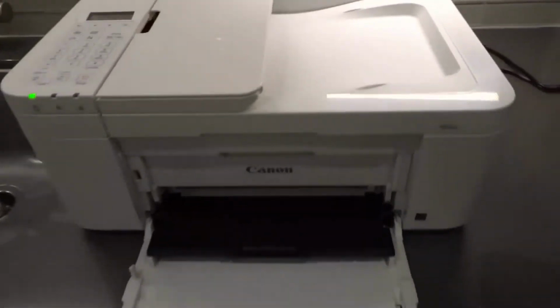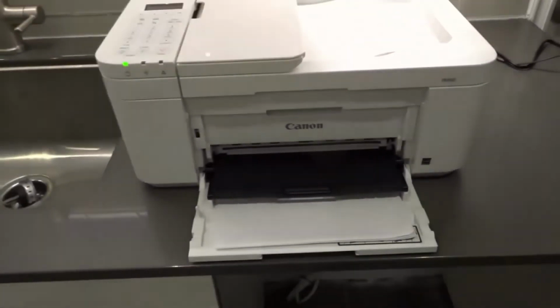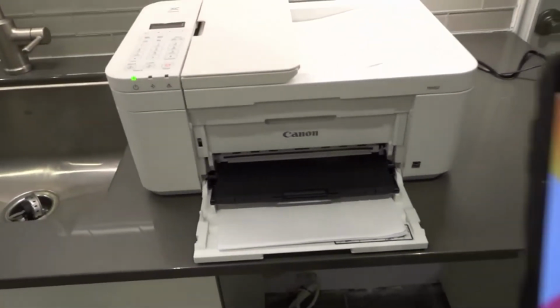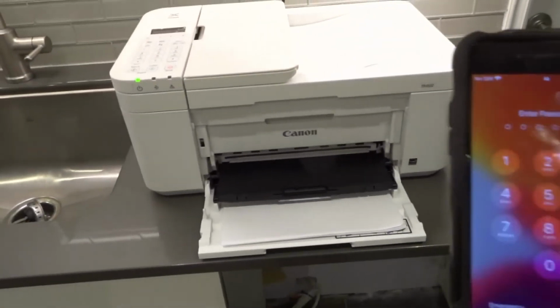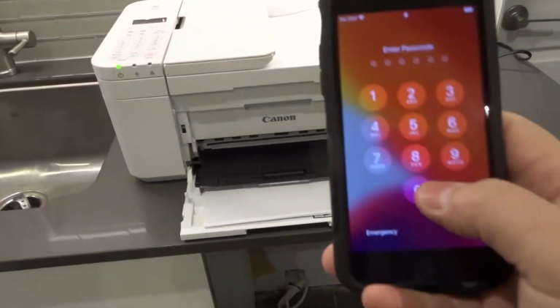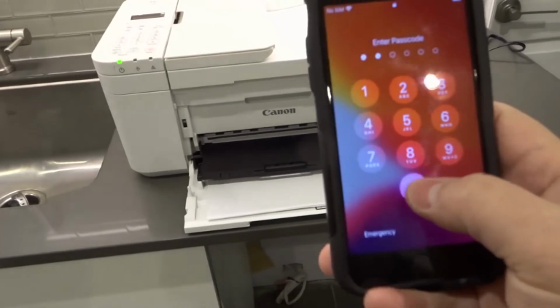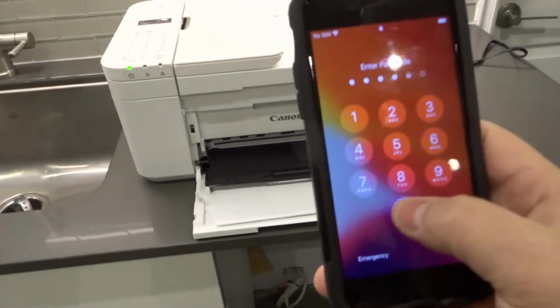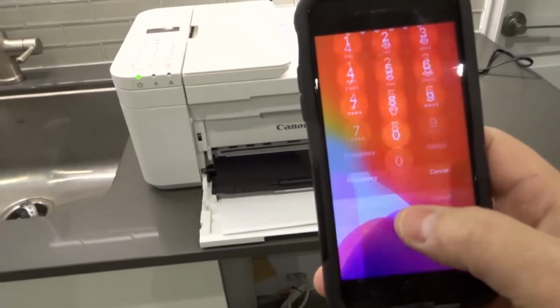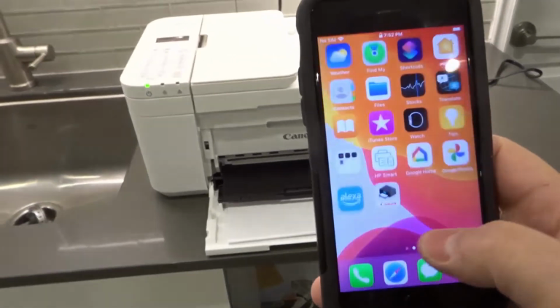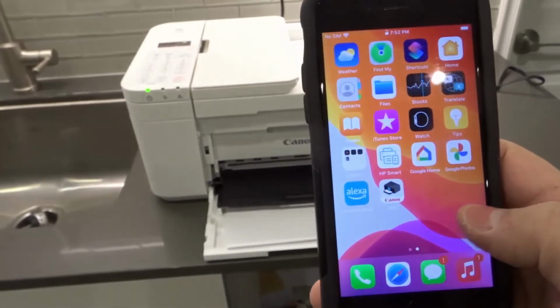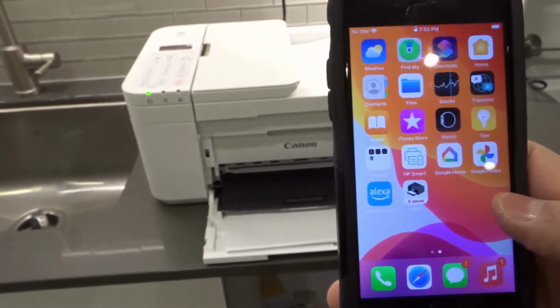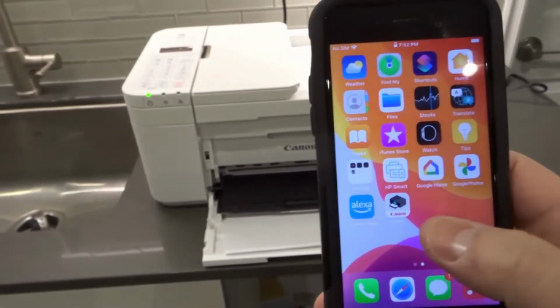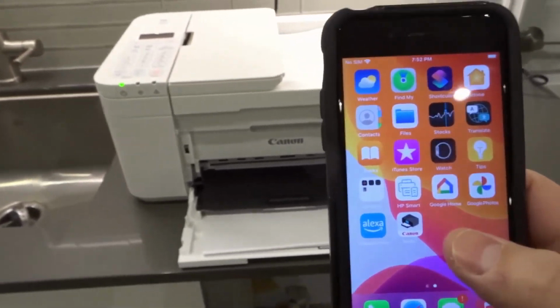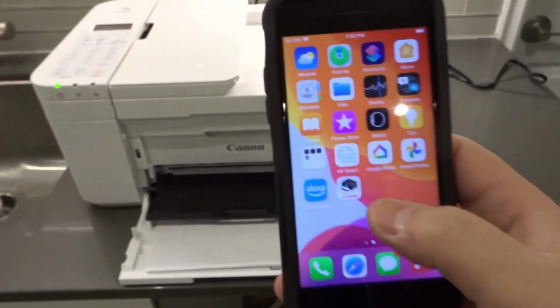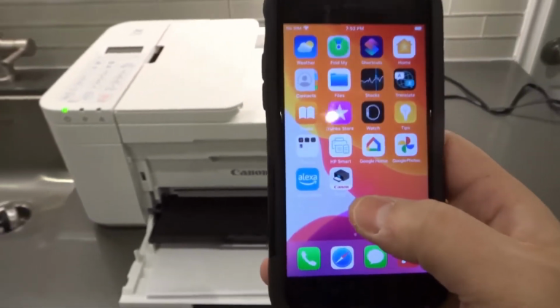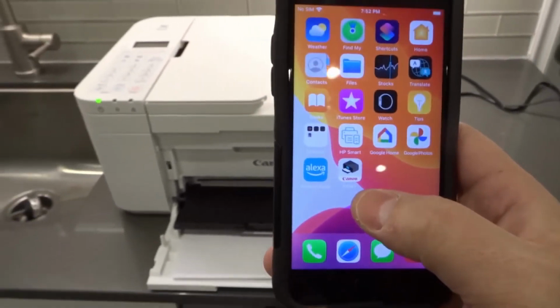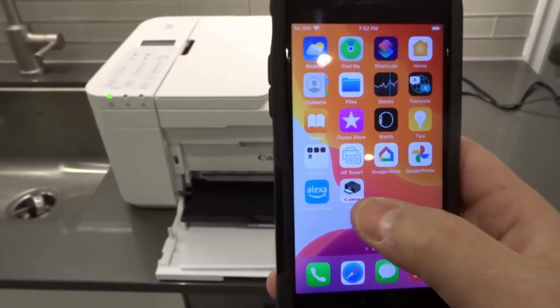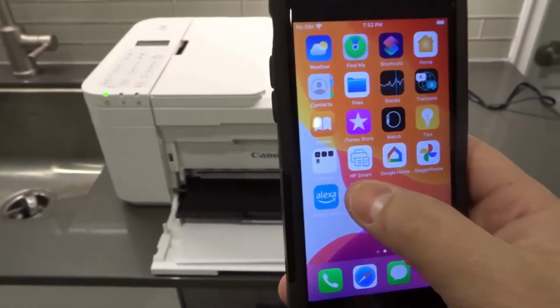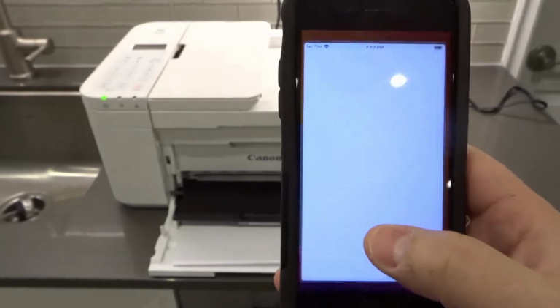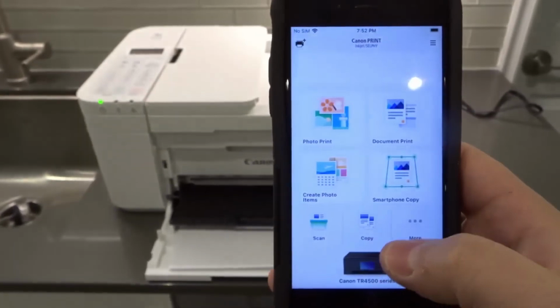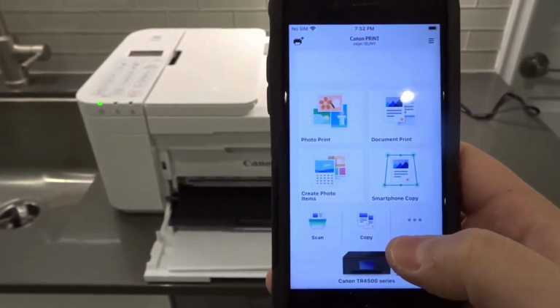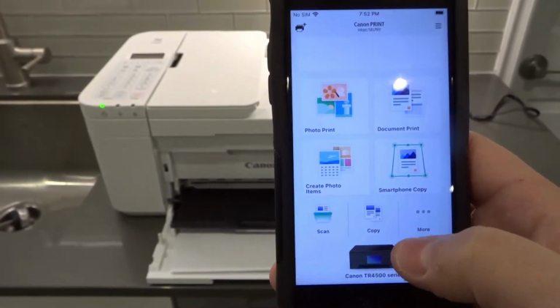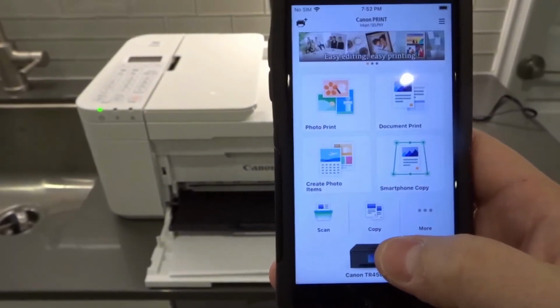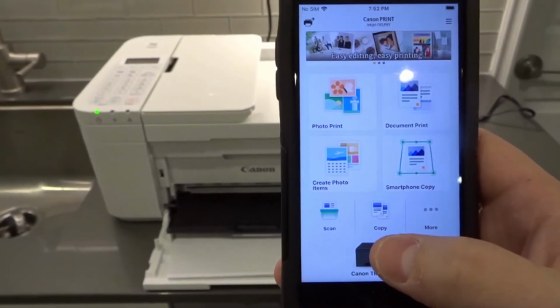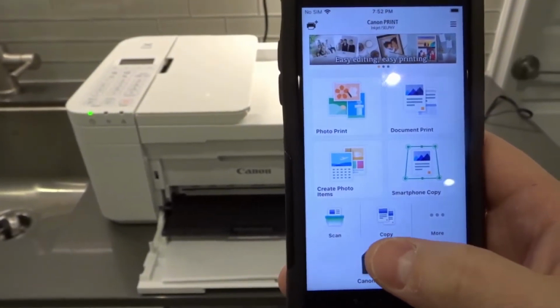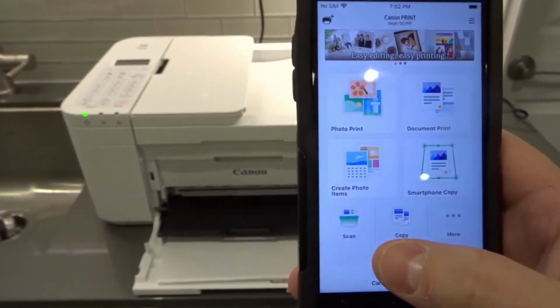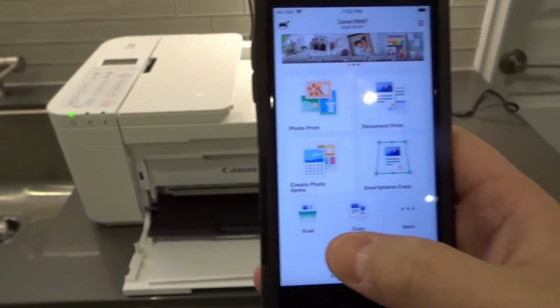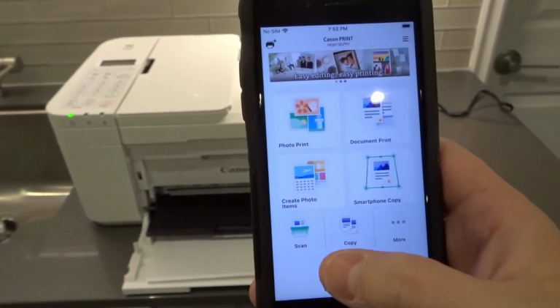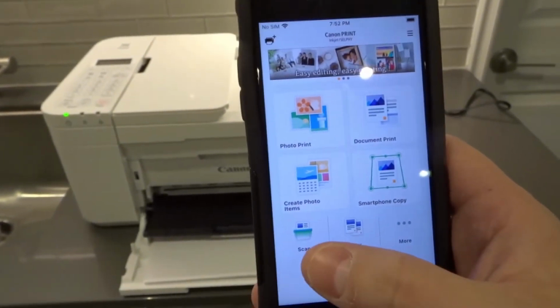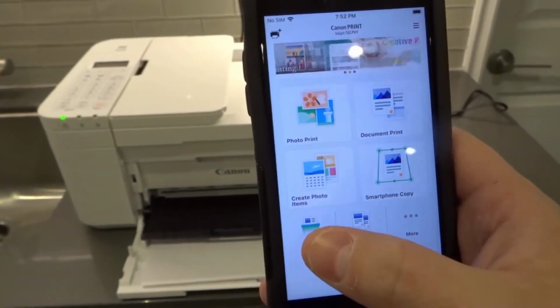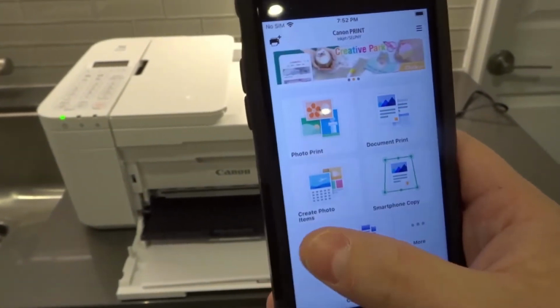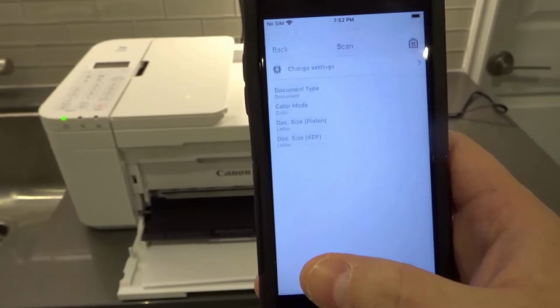Then you want to open up your Canon print app. I'm just going to open this up — this is just a spare phone that I use for videos like this. We have the Canon print app right here. On the bottom, you're going to see the option to scan. So I'm going to hit scan over here.